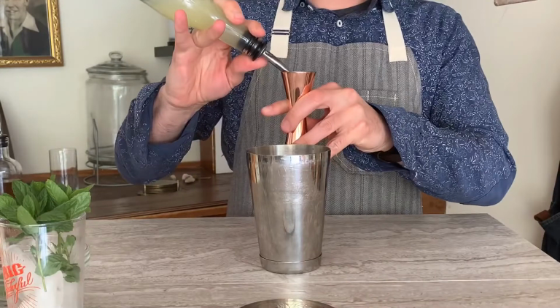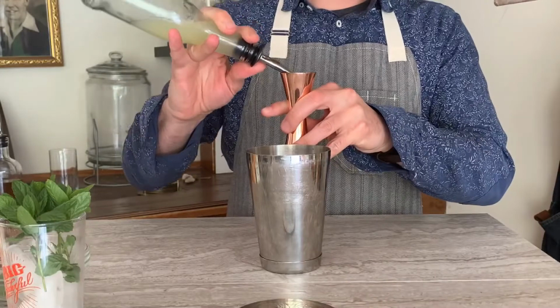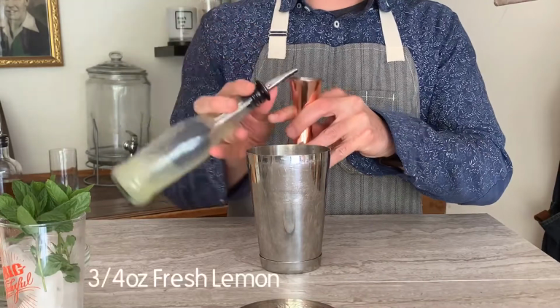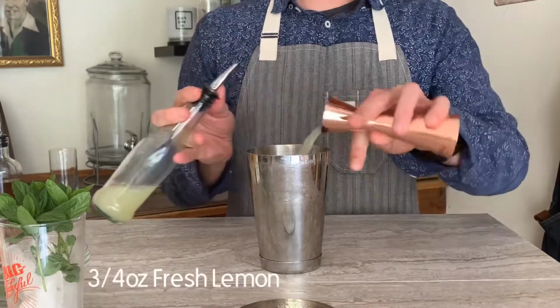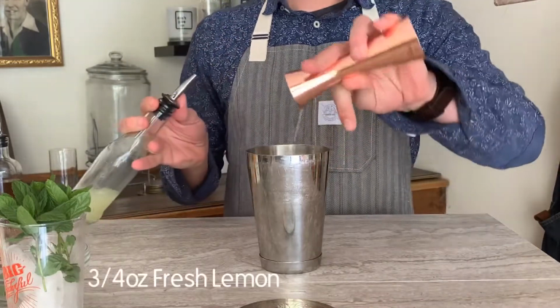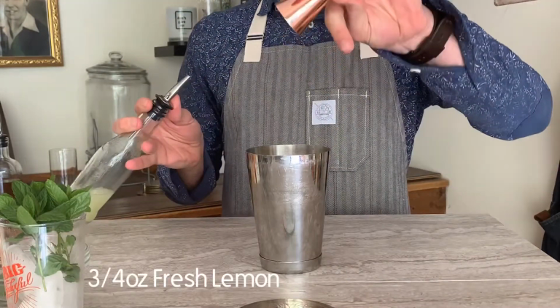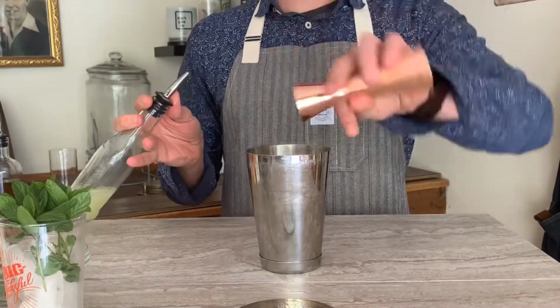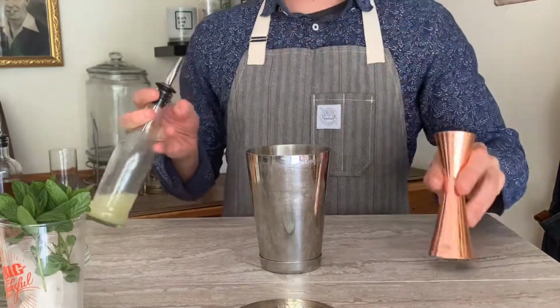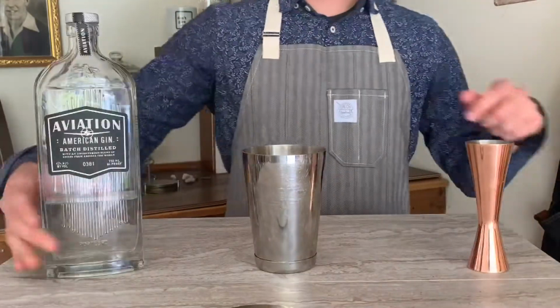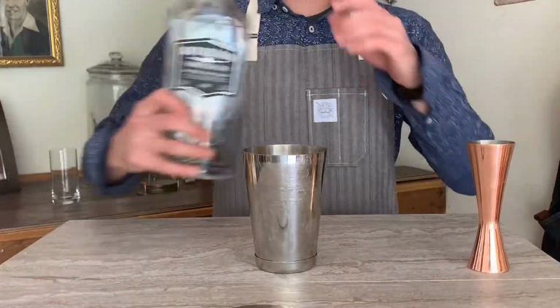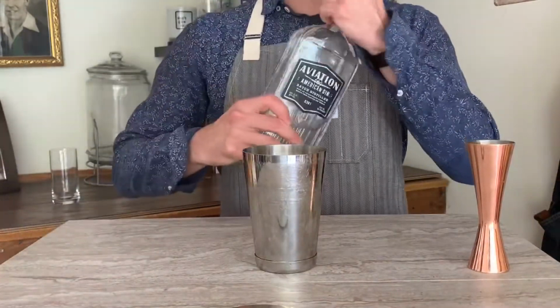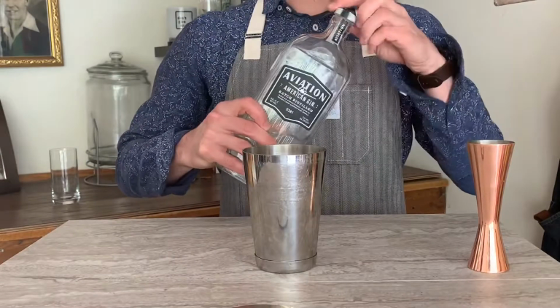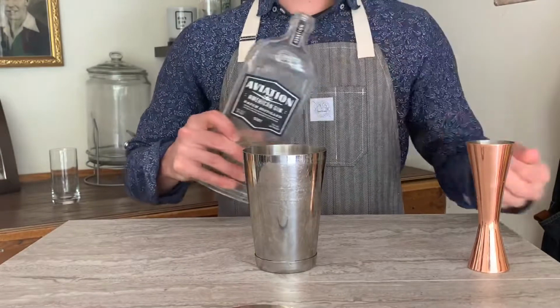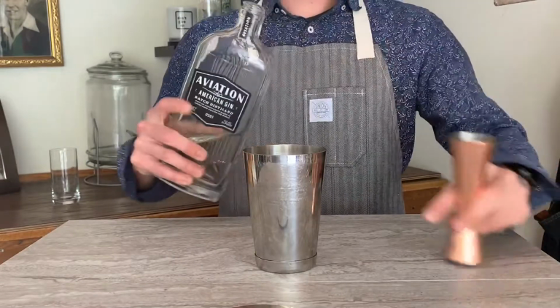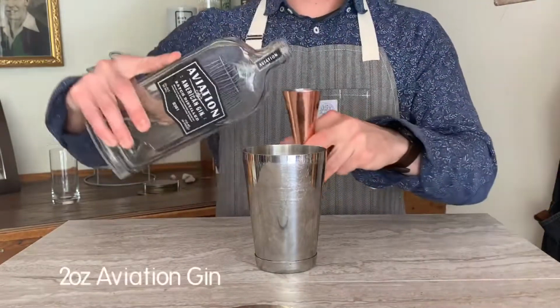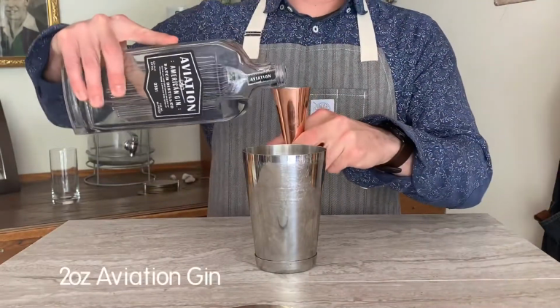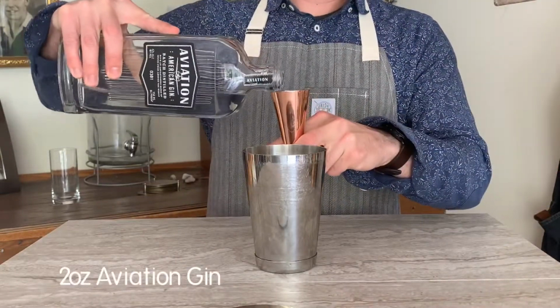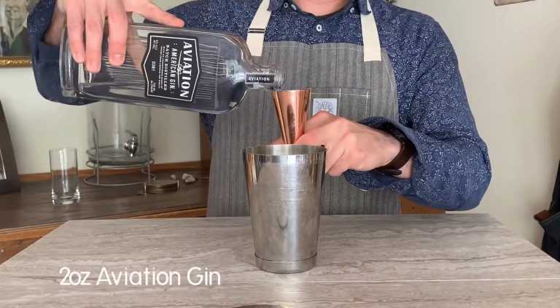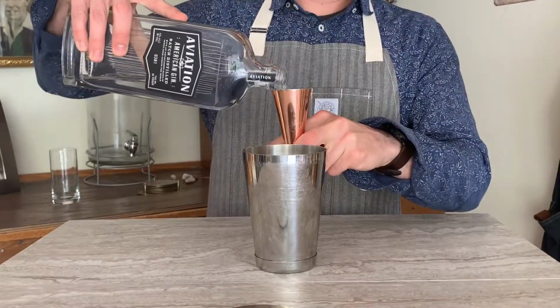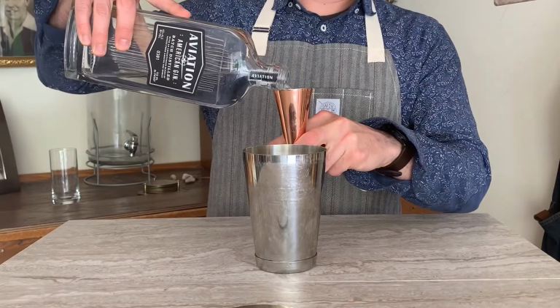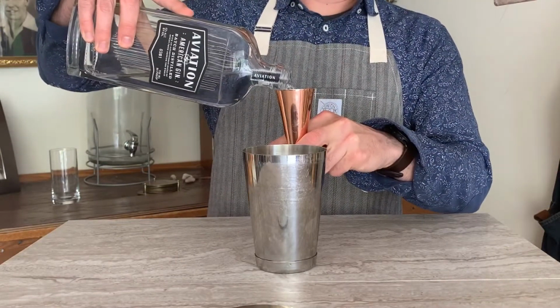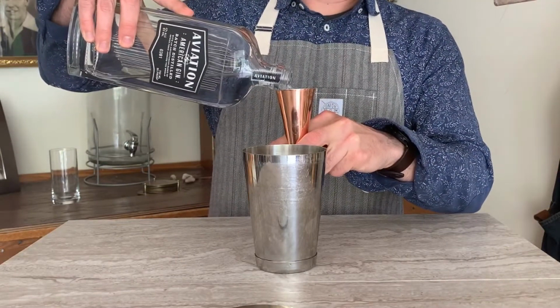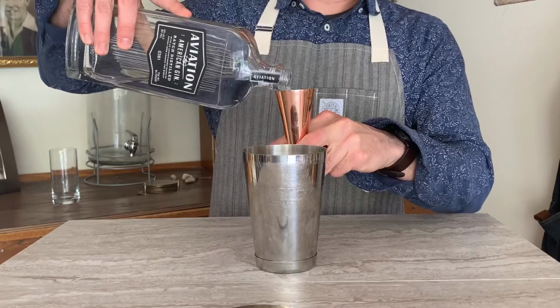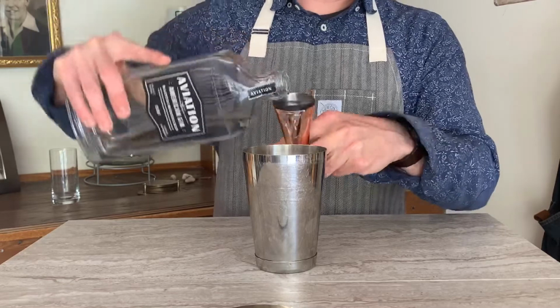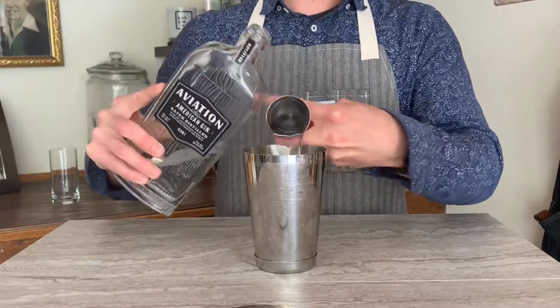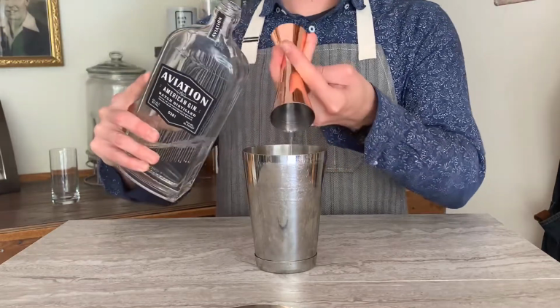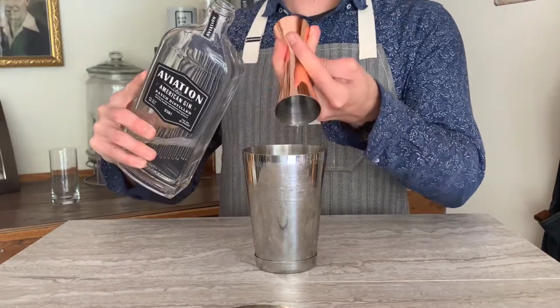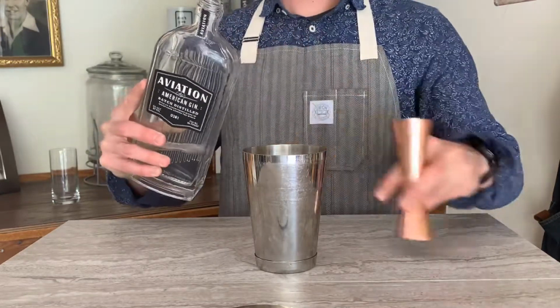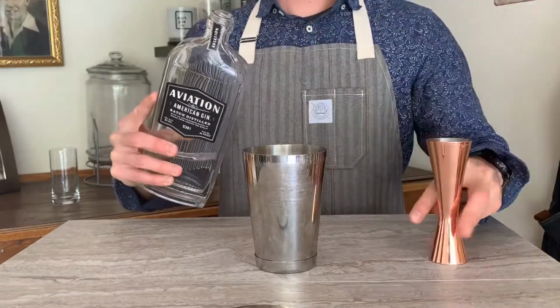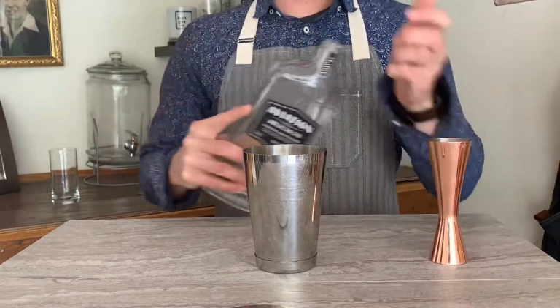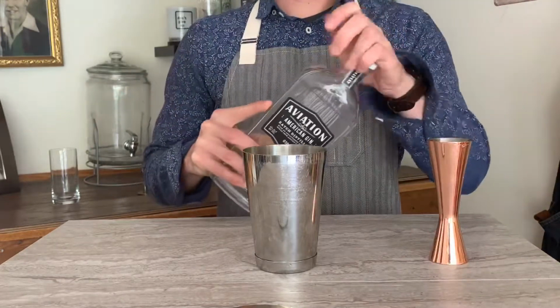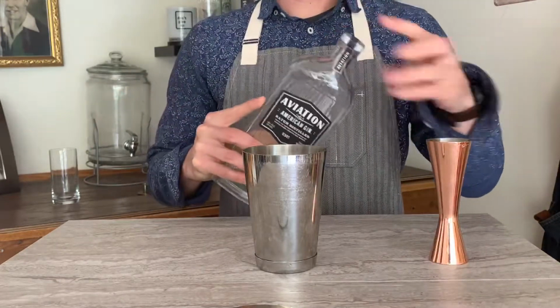Then add three quarters of an ounce of fresh lemon juice. We're gonna grab our gin — two ounces of beautiful Aviation Gin — and put that right in the mixing glass. Now we're ready to get shaken.